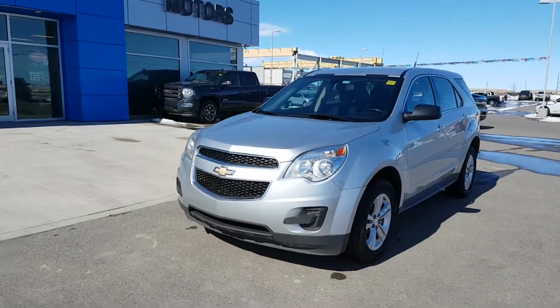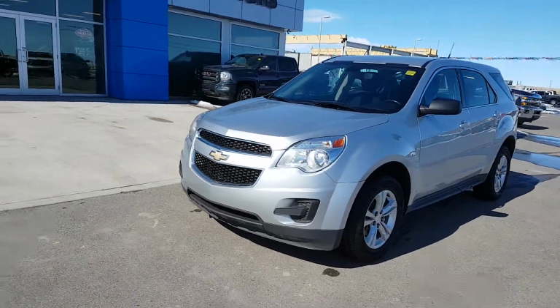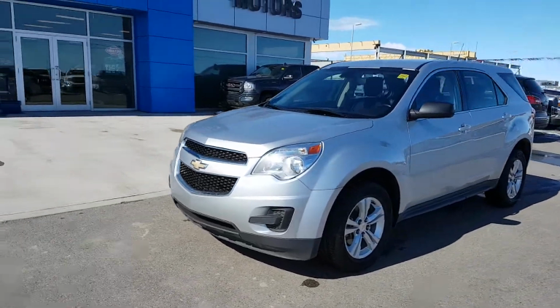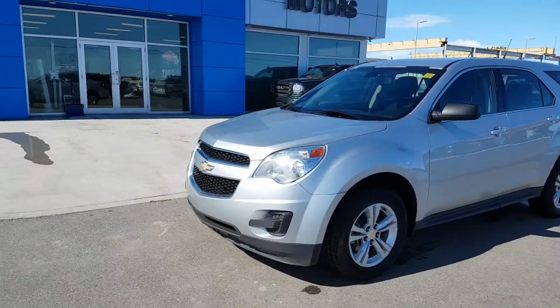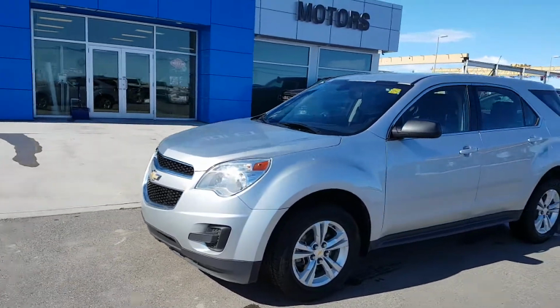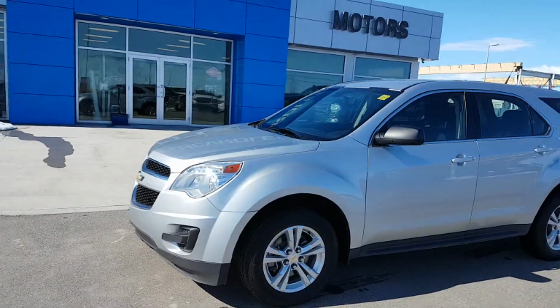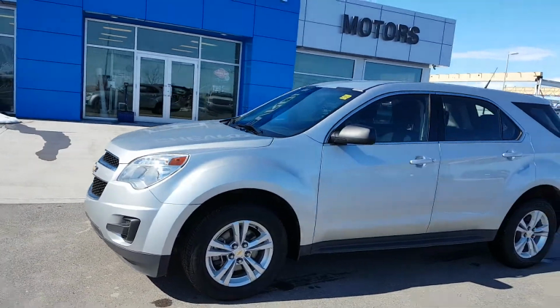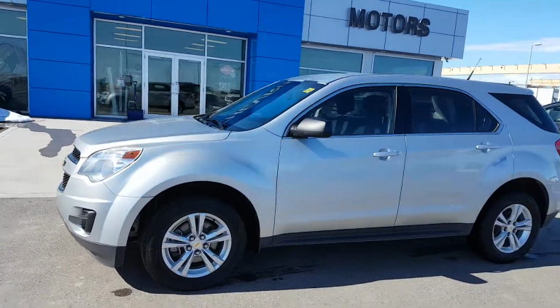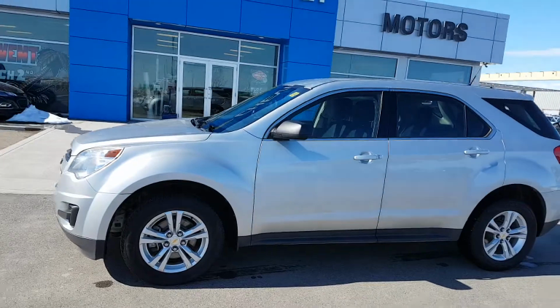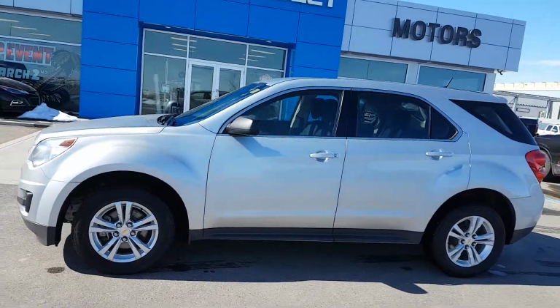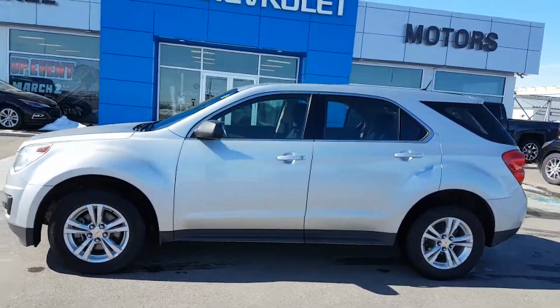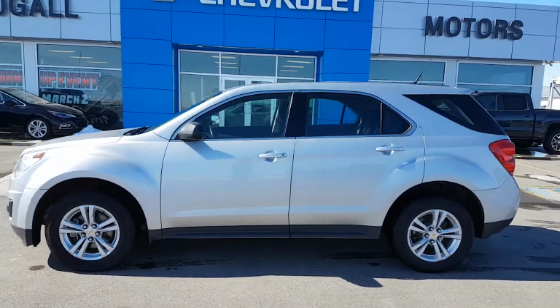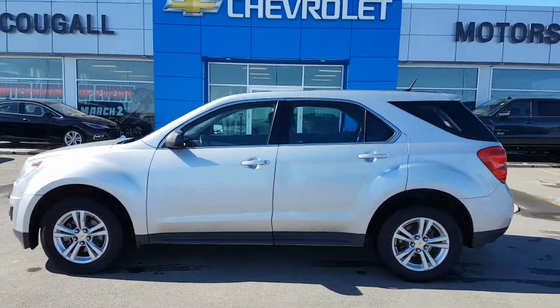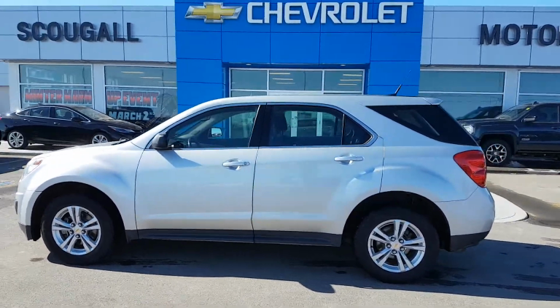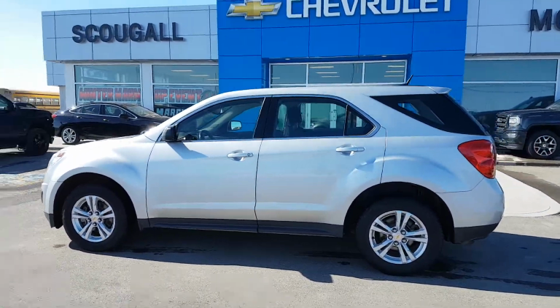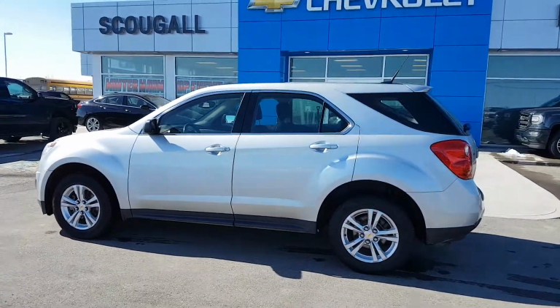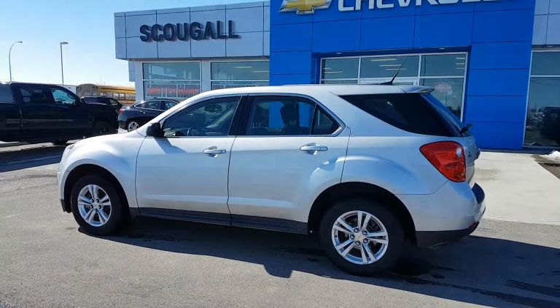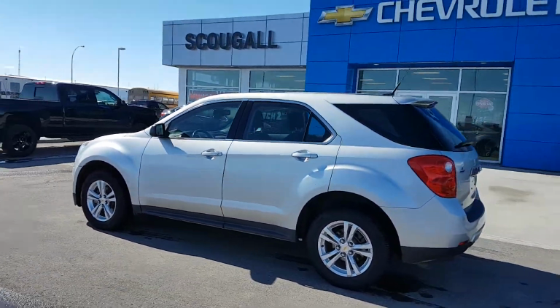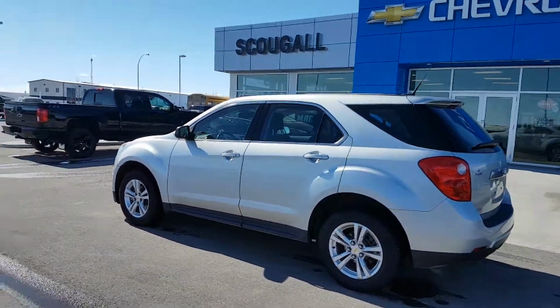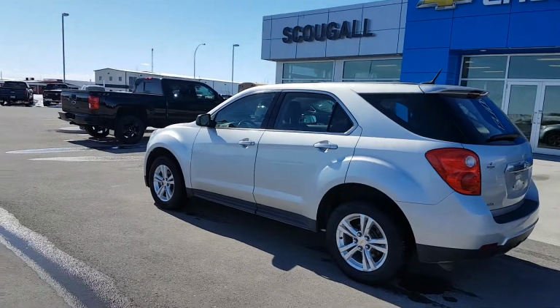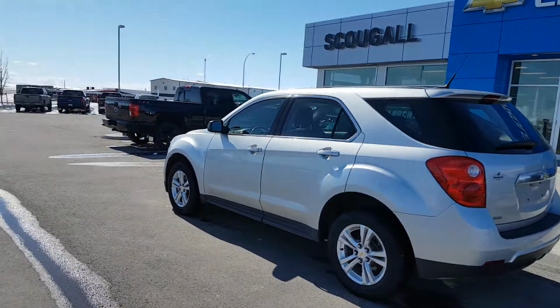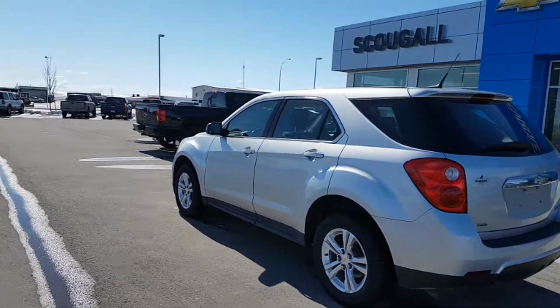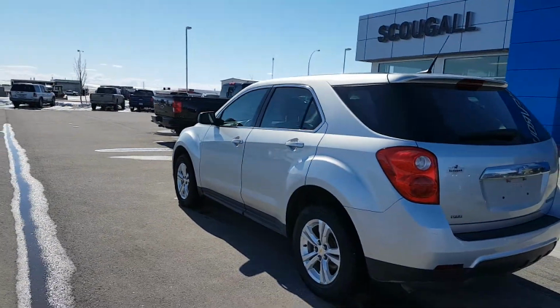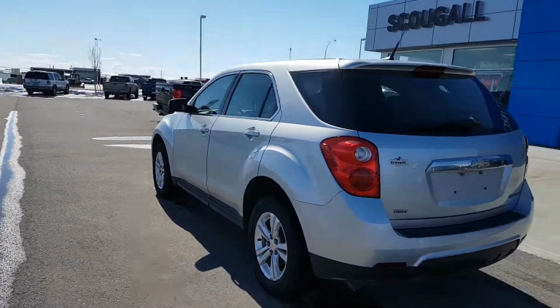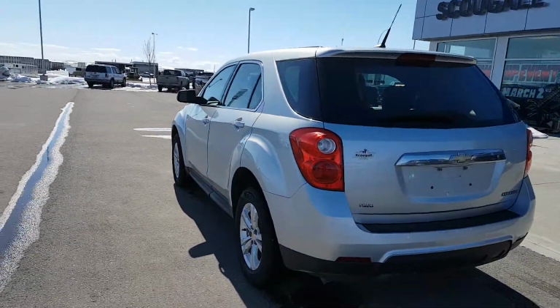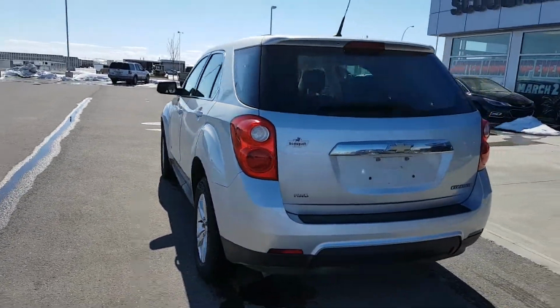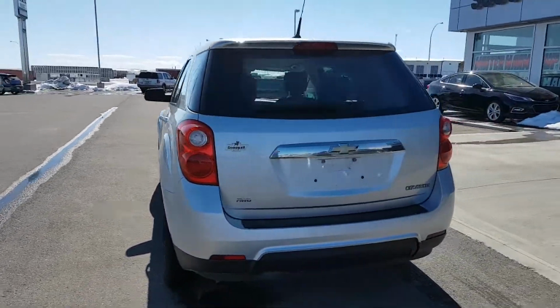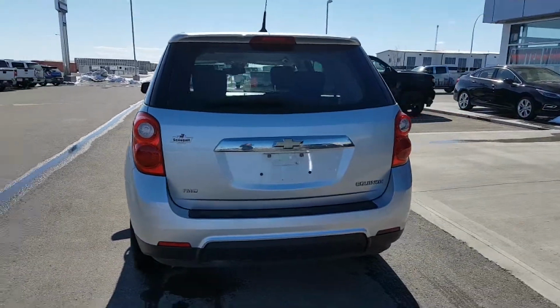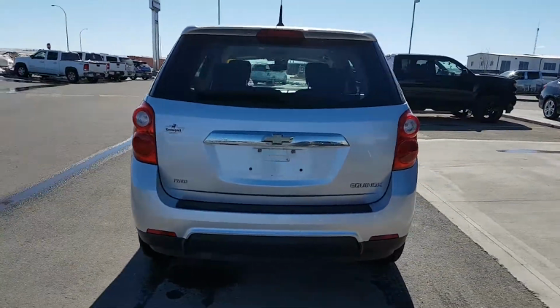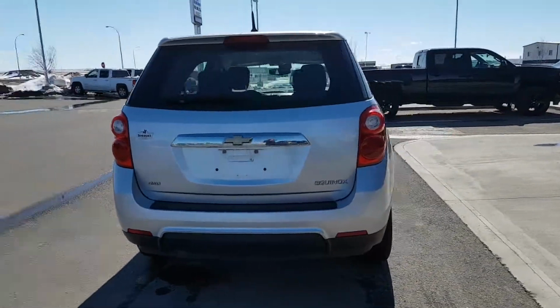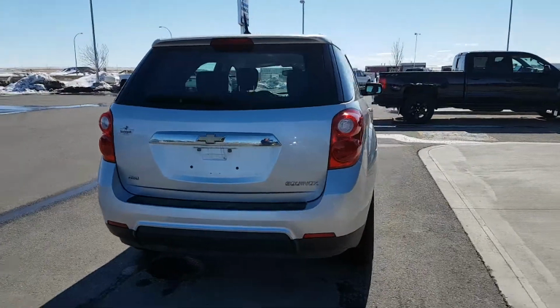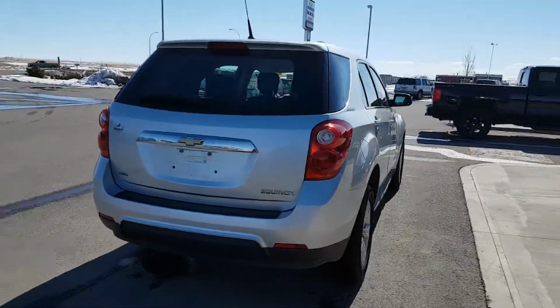Good afternoon from Schuylkill Motors in Fort McLeod, stock number 112725. We're looking at a 2011 Chevrolet Equinox LS trim line. This is an all-wheel drive five-passenger compact SUV. This Chevy Equinox is silver in color.